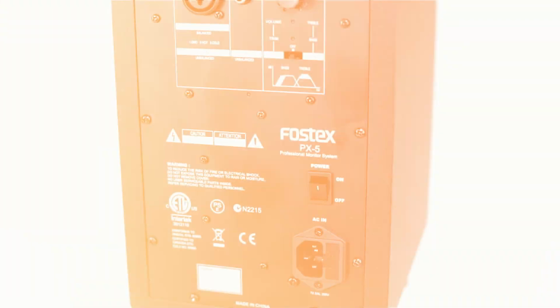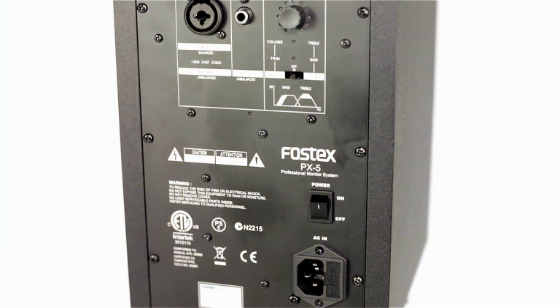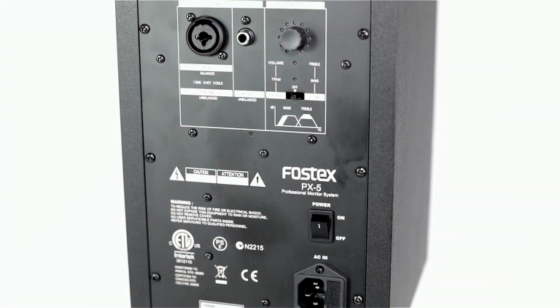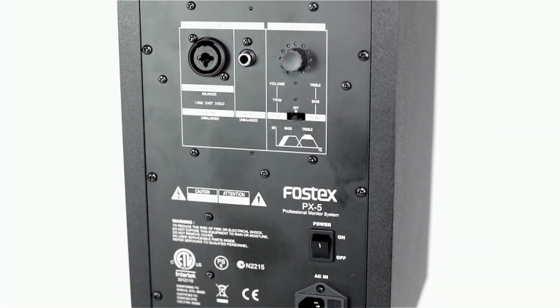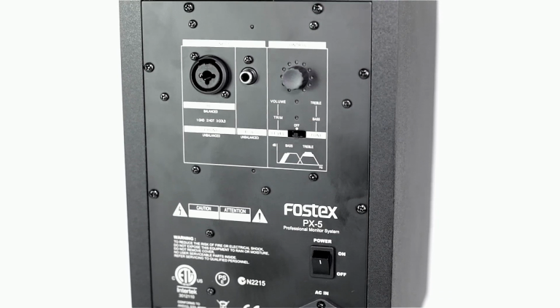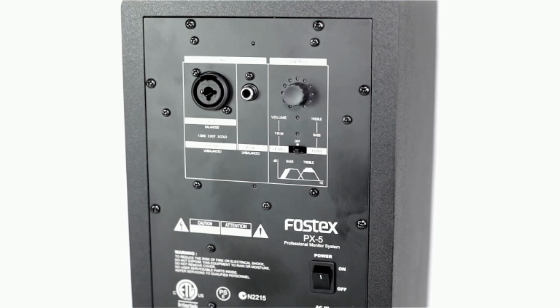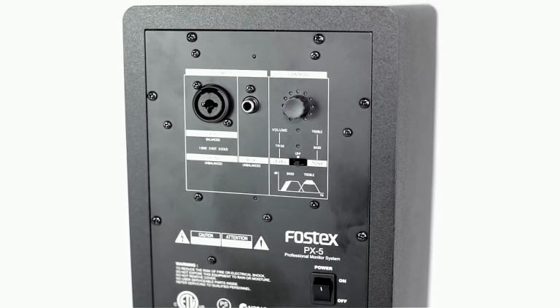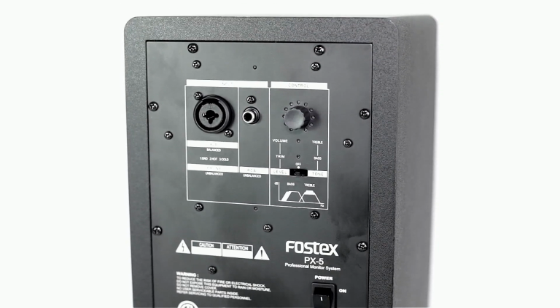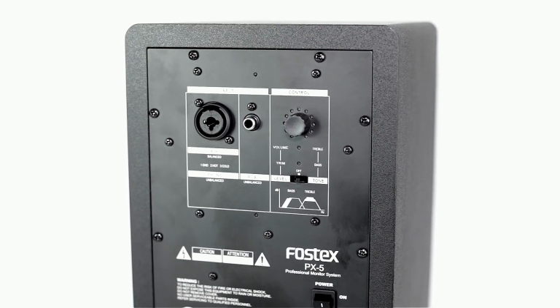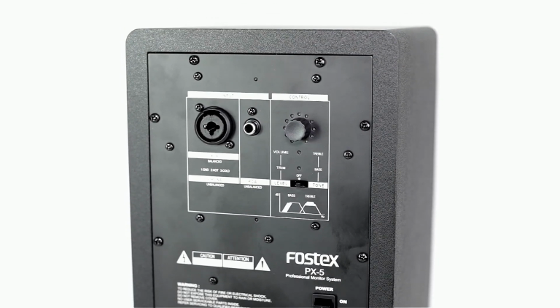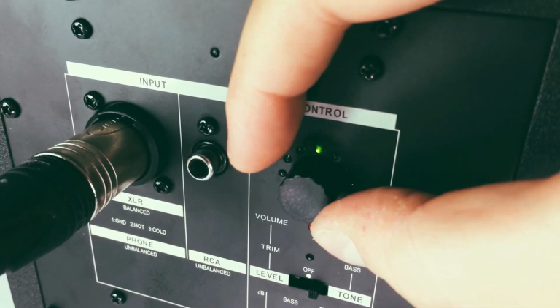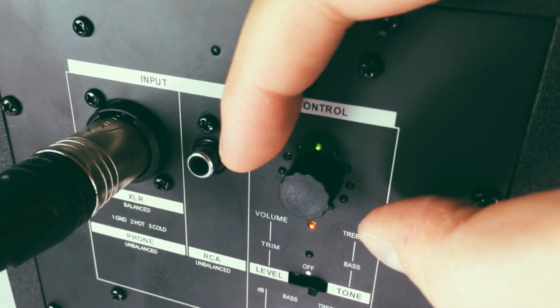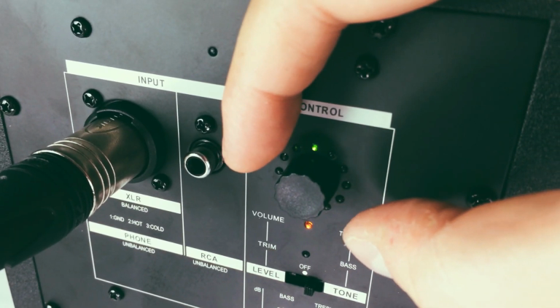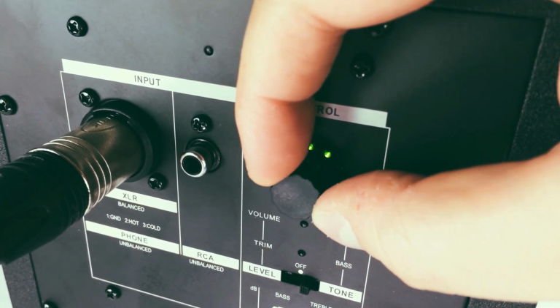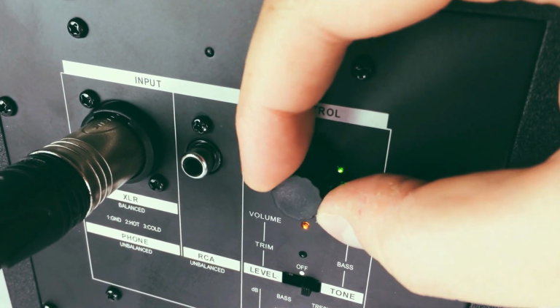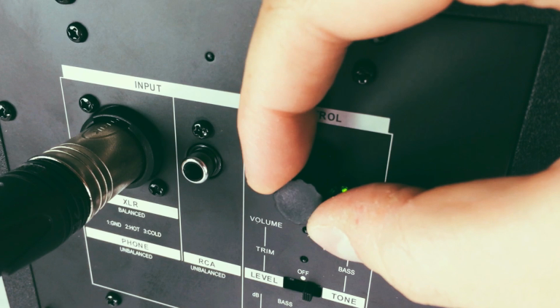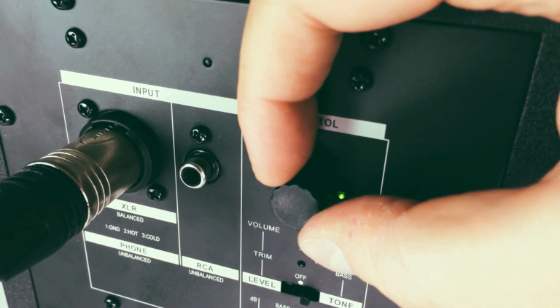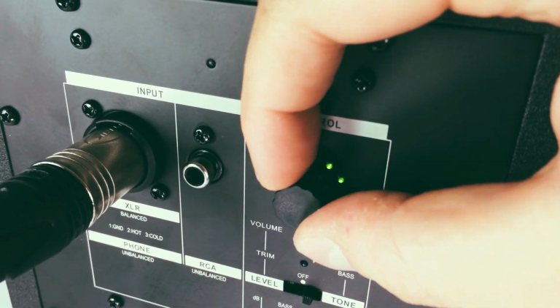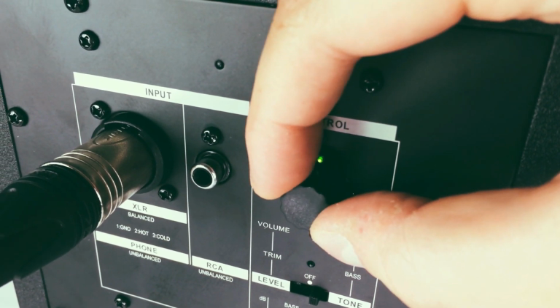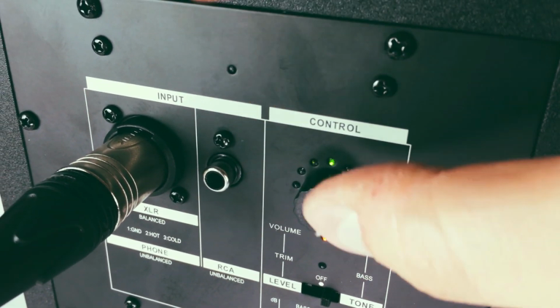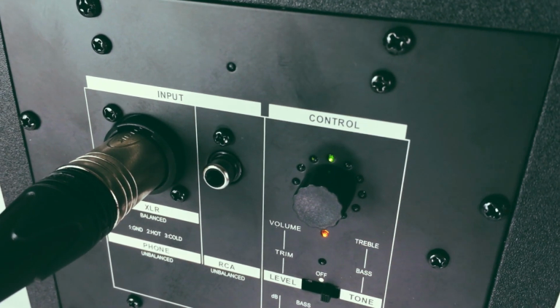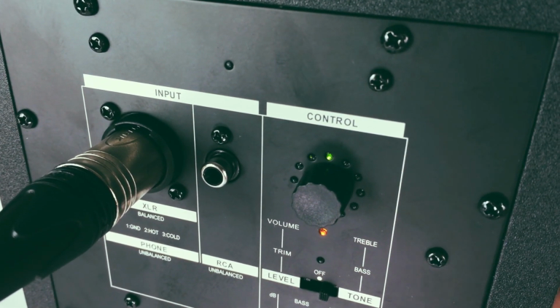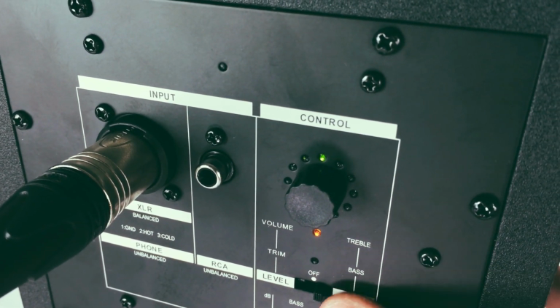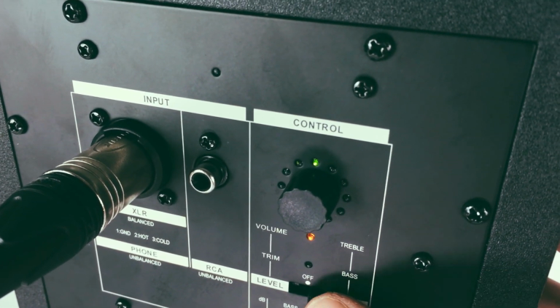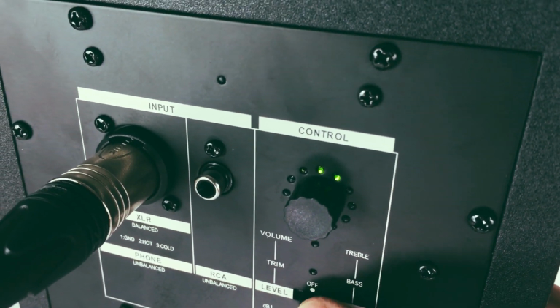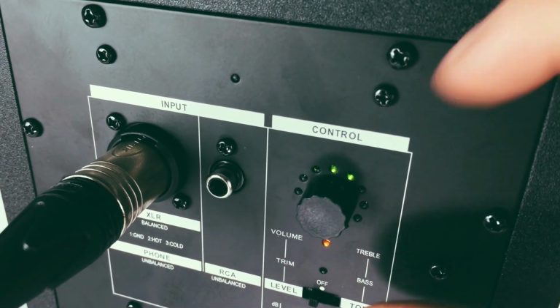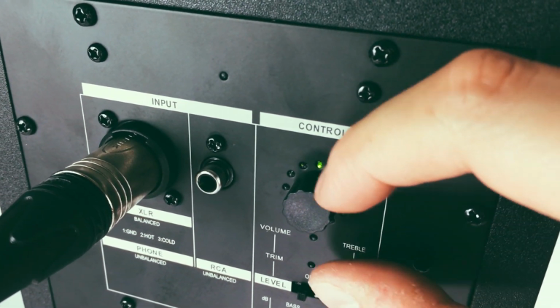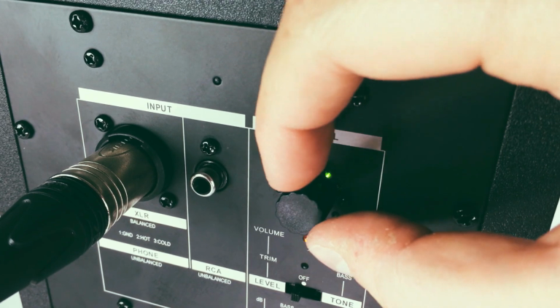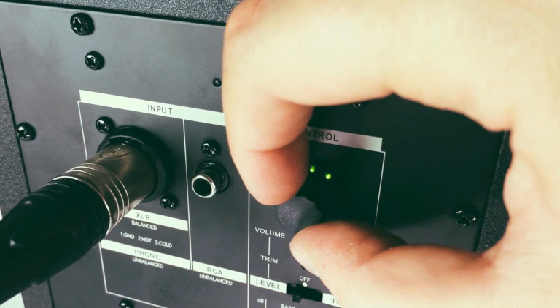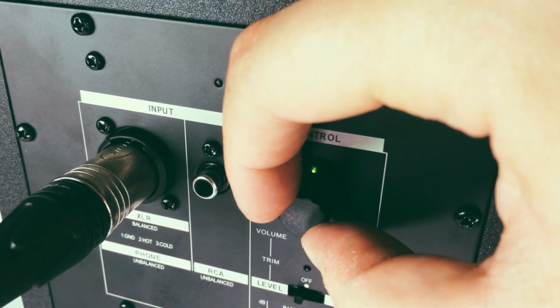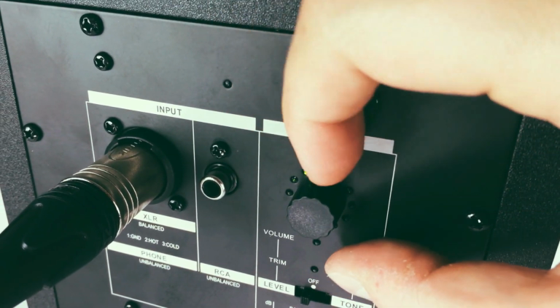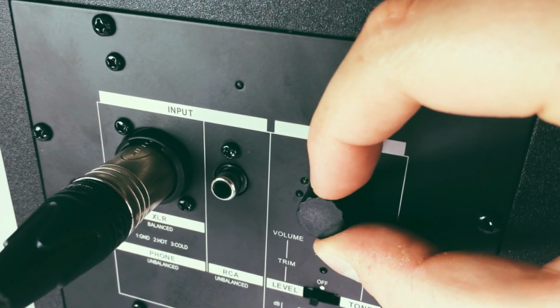Looking at the rear control panel, you will see that they've included a unique rotary encoder with LED indication lights. The benefits of having an infinite rotary encoder means no deterioration with age or crackly pots that you'd associate with an analogue volume control.